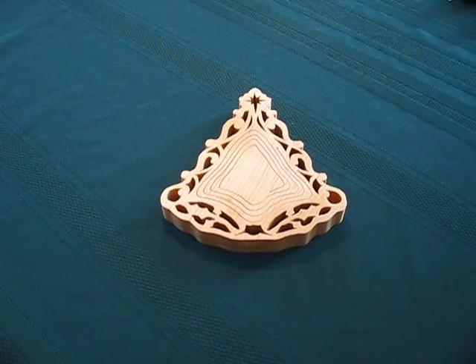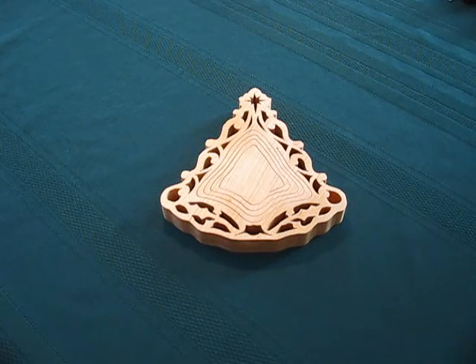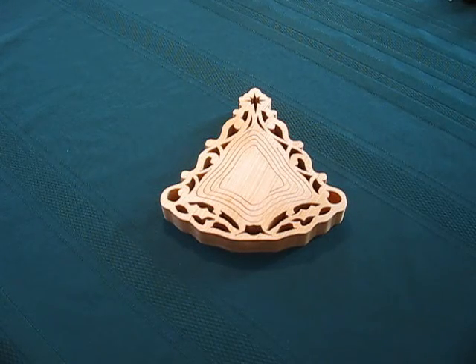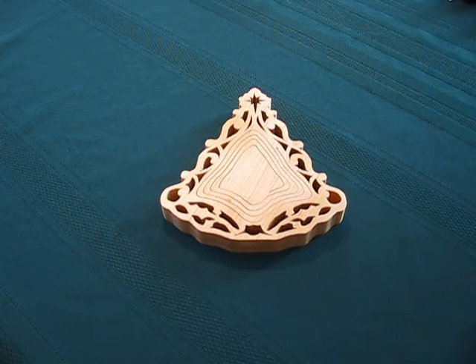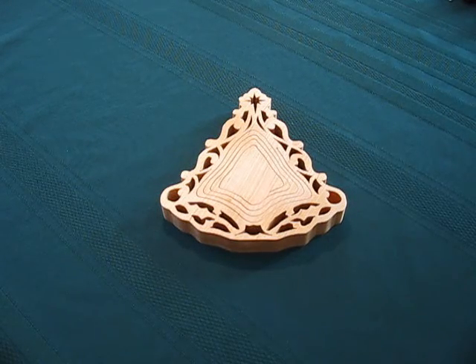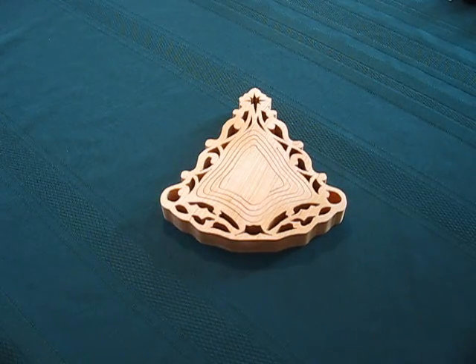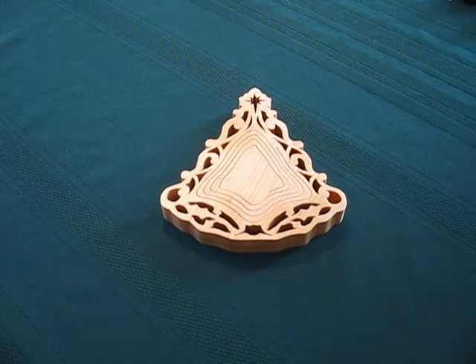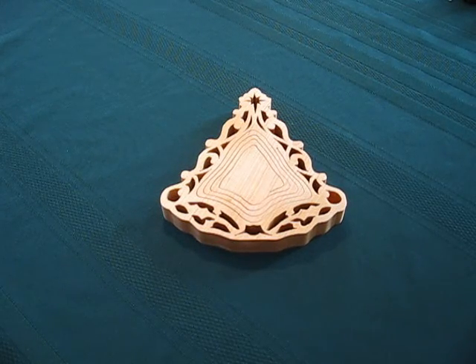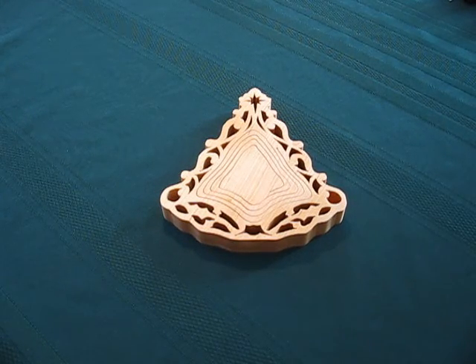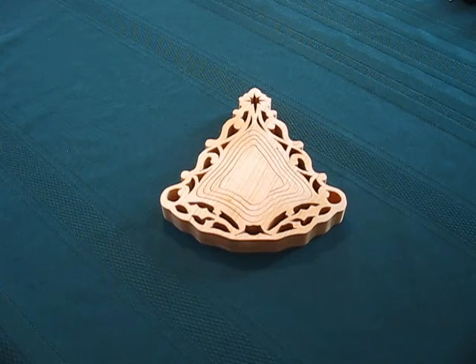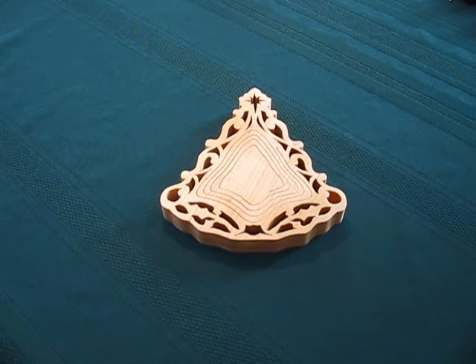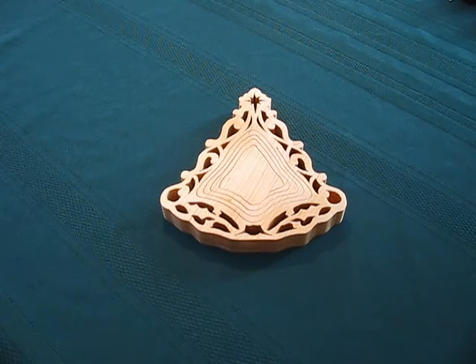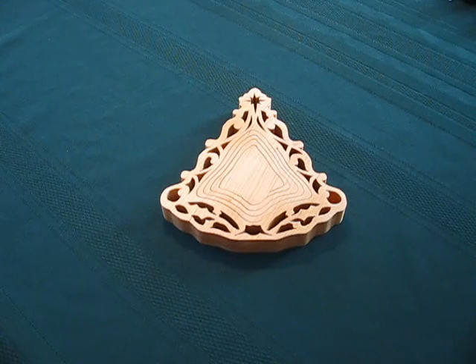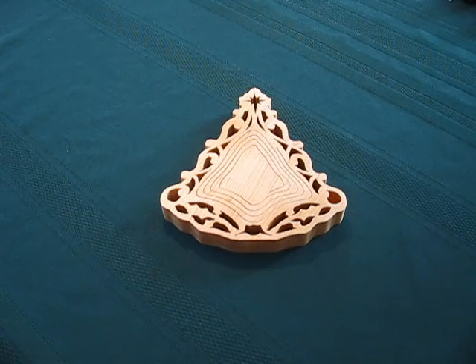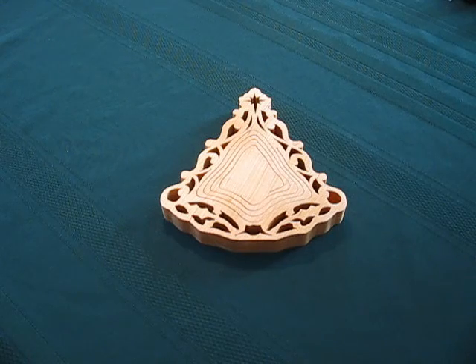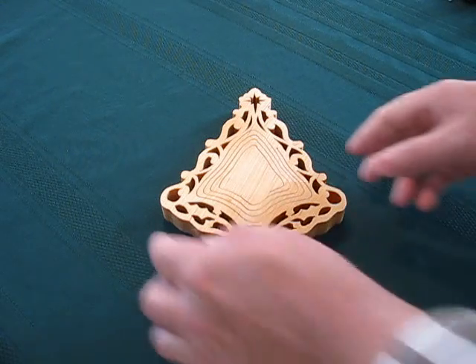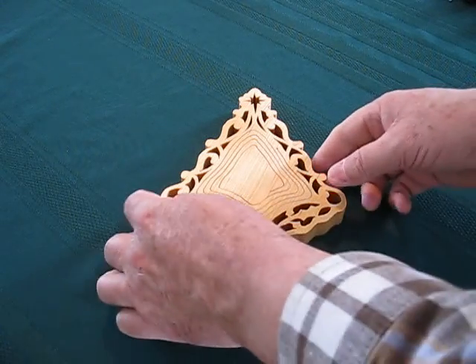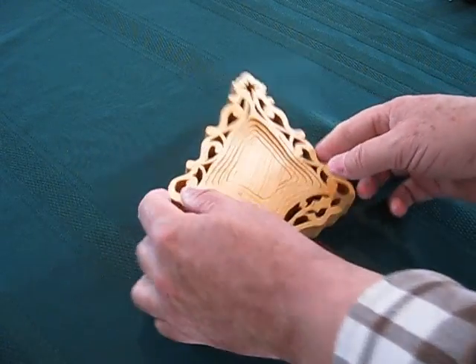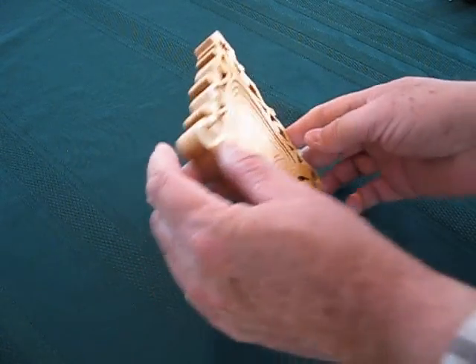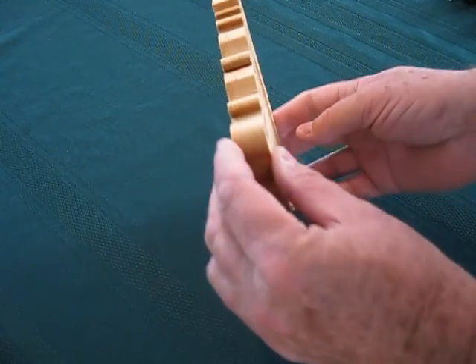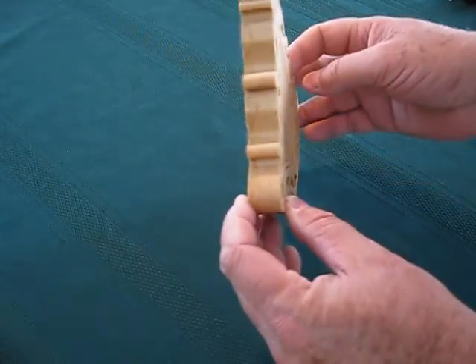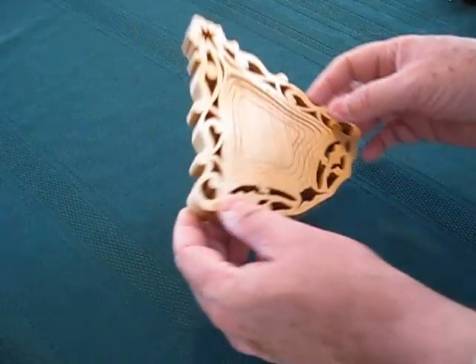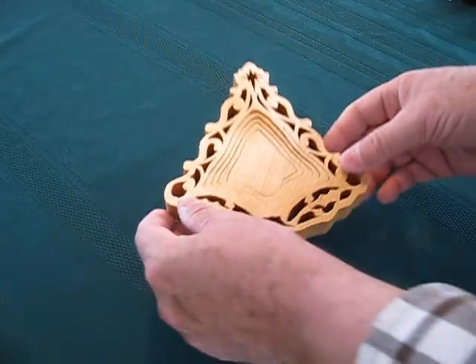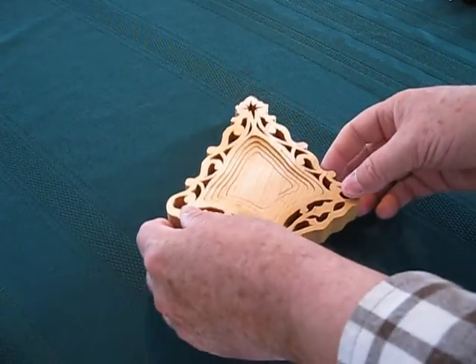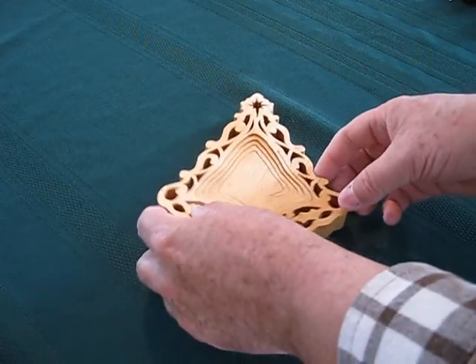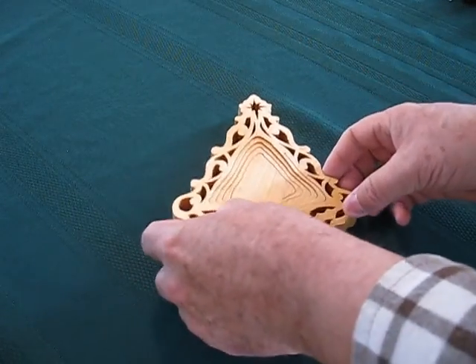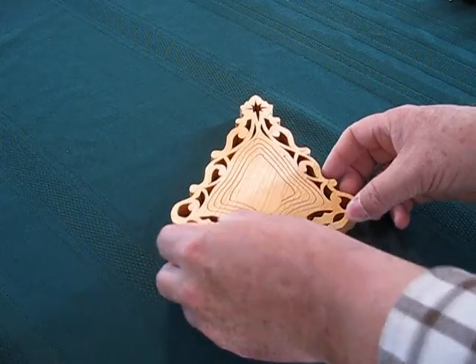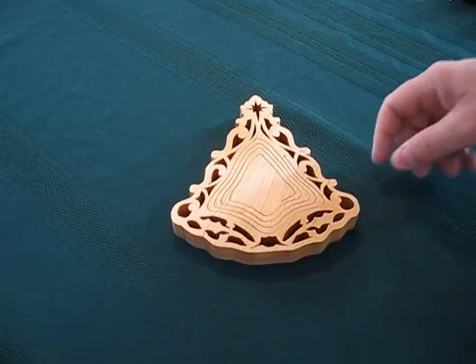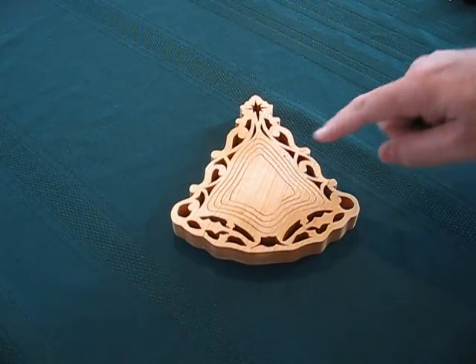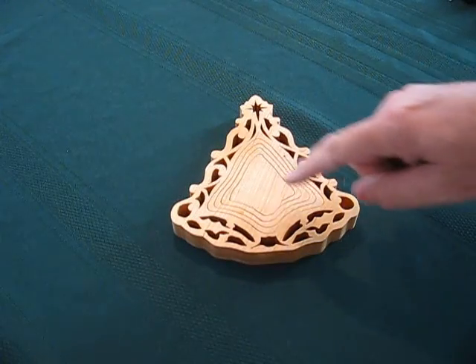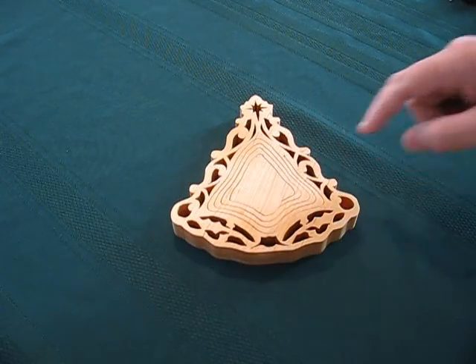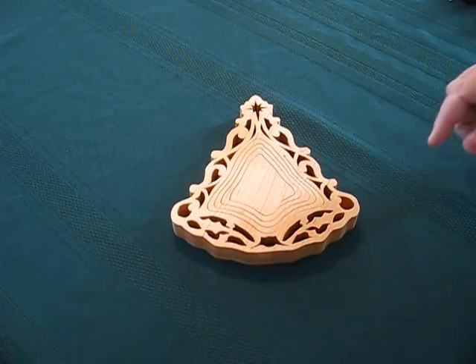For Christmas this year I made my wife a wooden collapsible Christmas tree bowl. It's just a straight piece of wood, but the secret is this spiral cut in the middle.